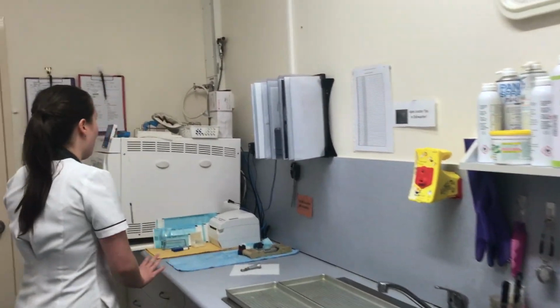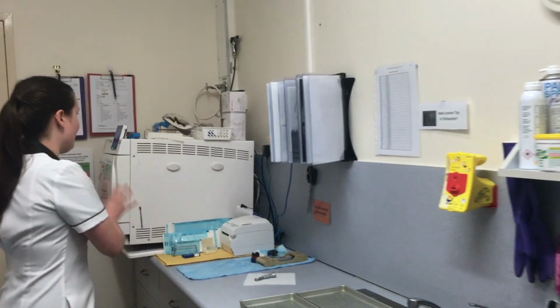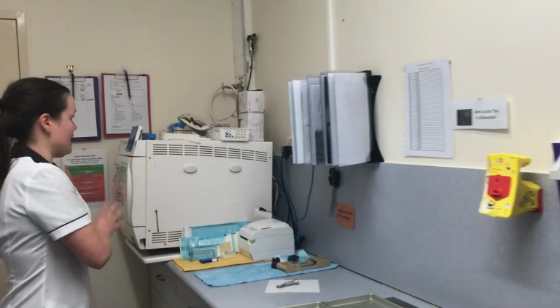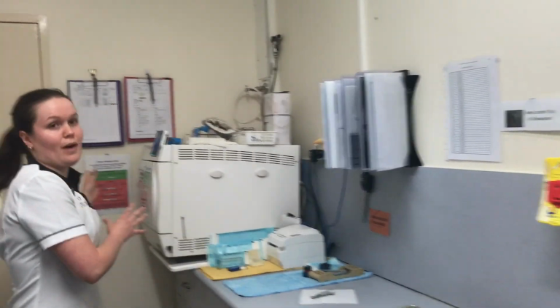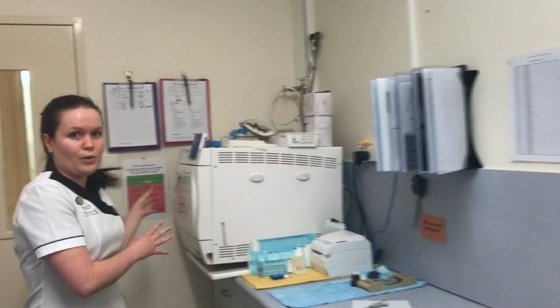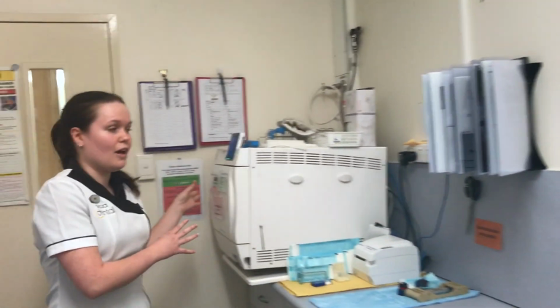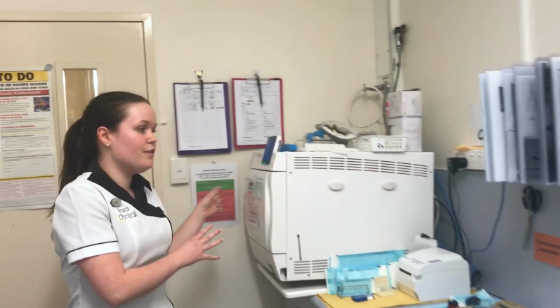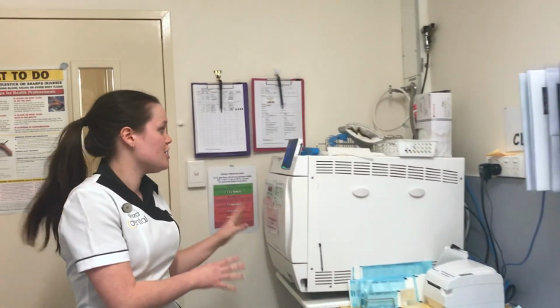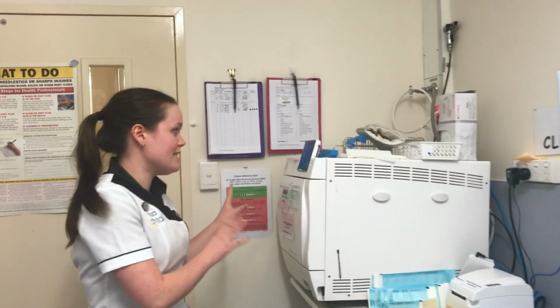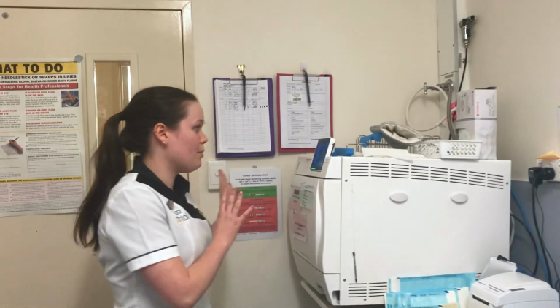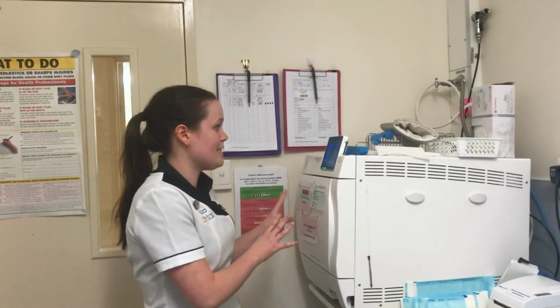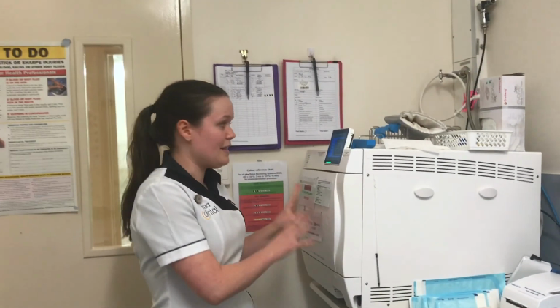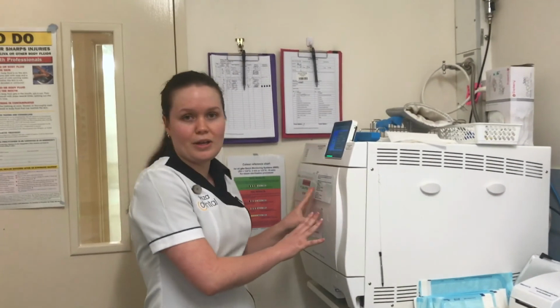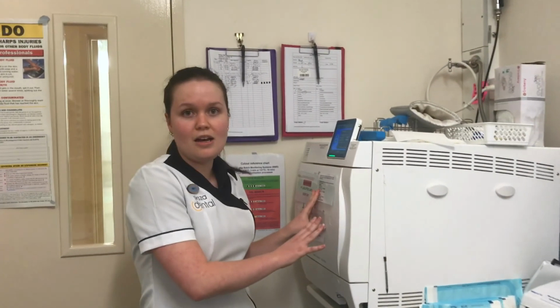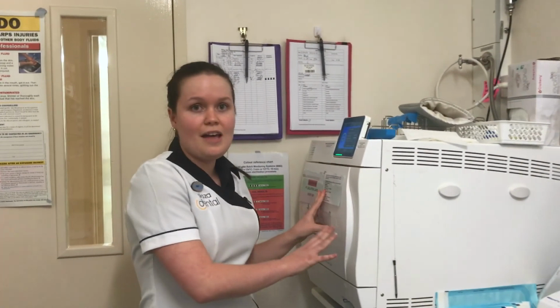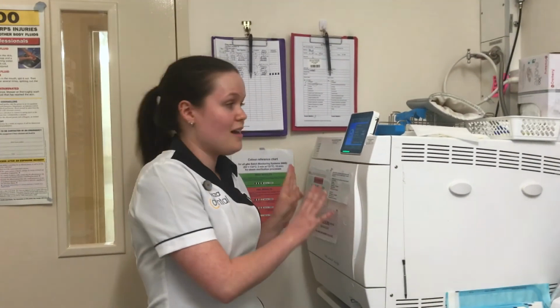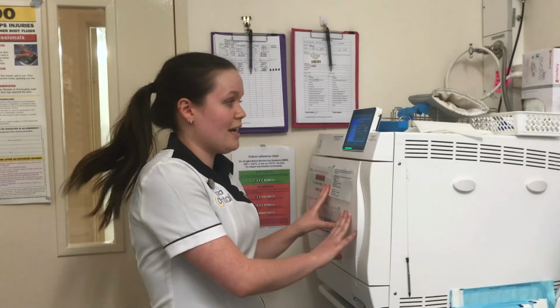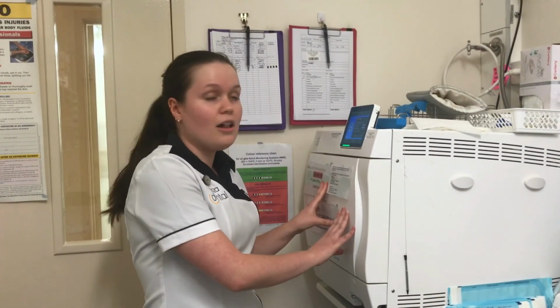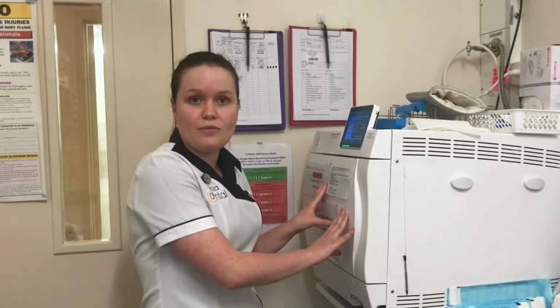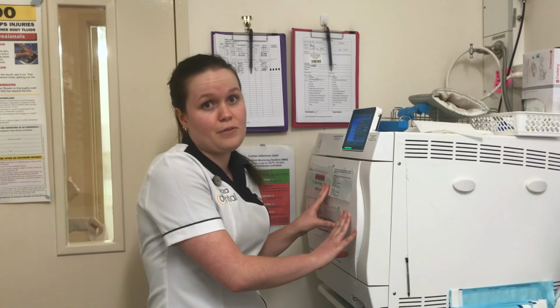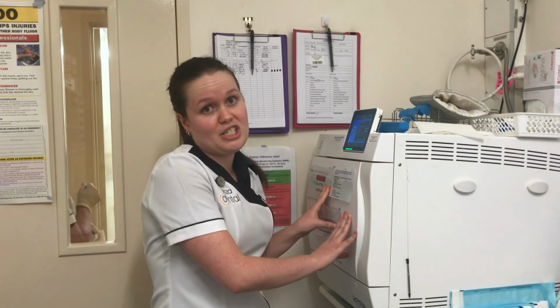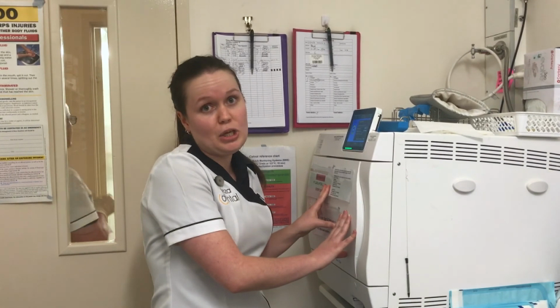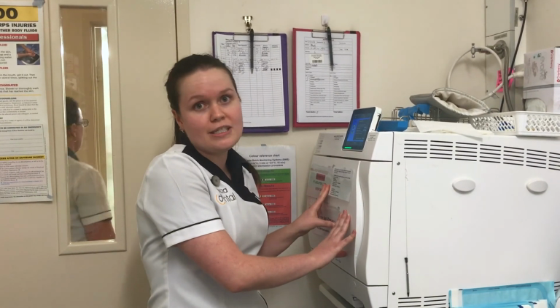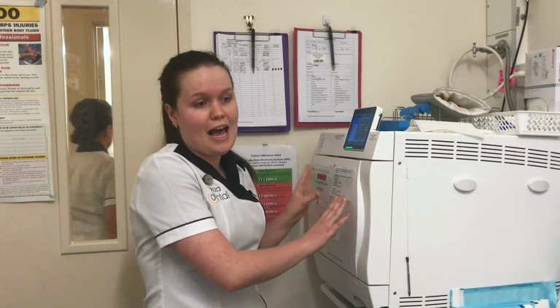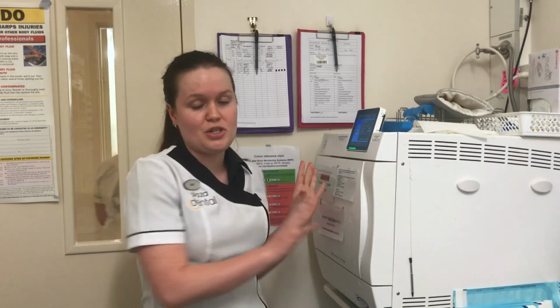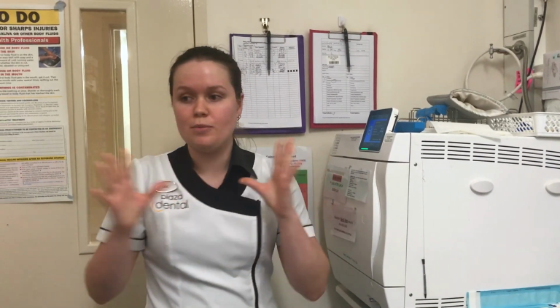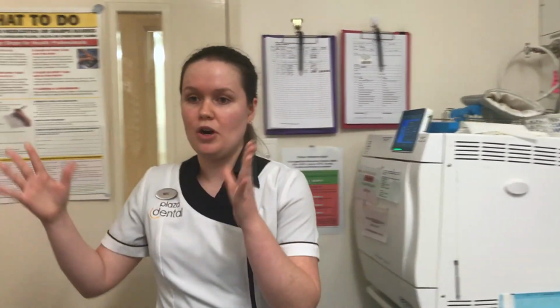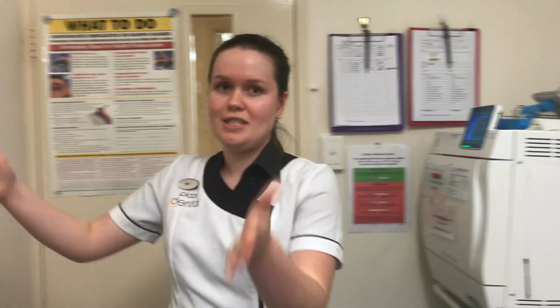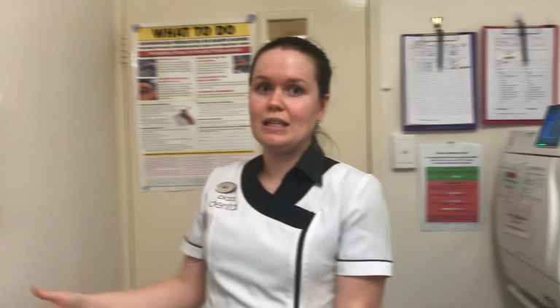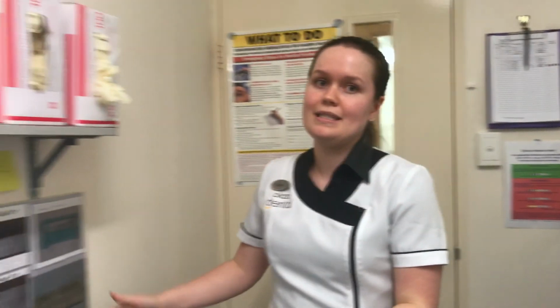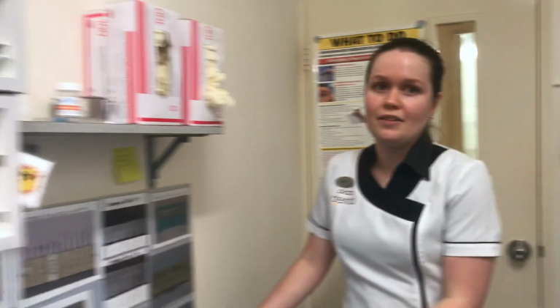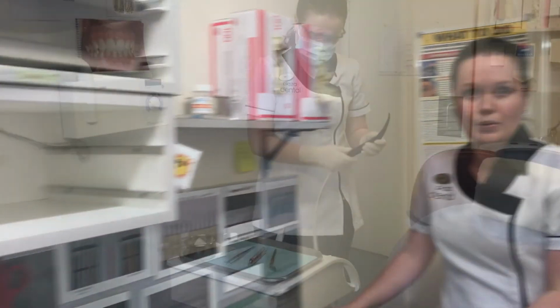Then they go into our autoclave. Once they're processed in the autoclave, they are sterile and ready for patient use, and they're transported over to the clean side of the room.